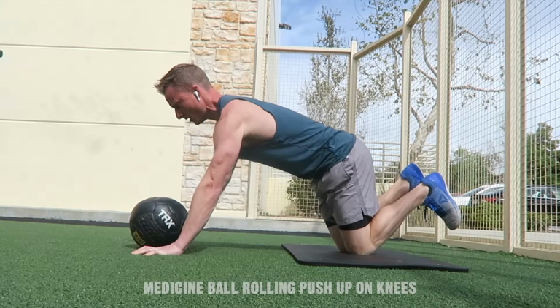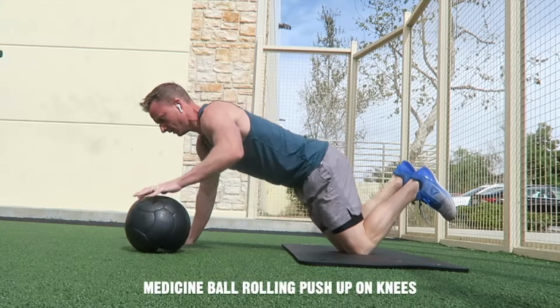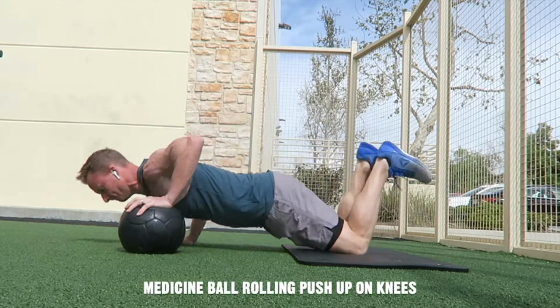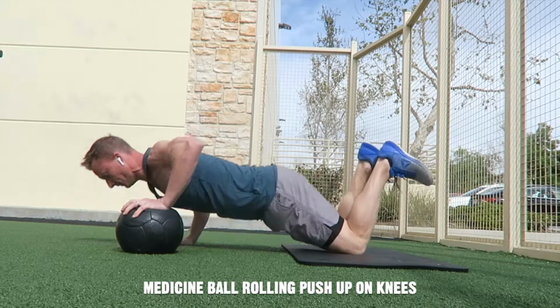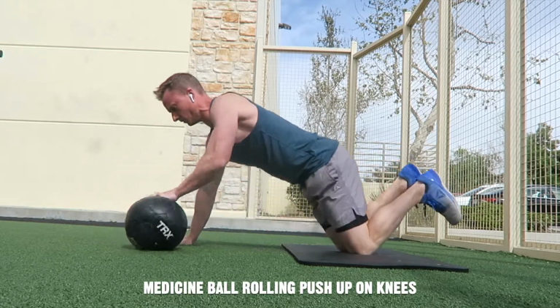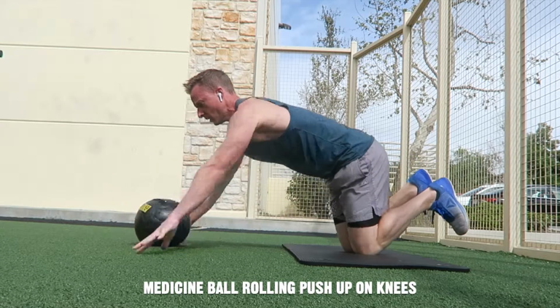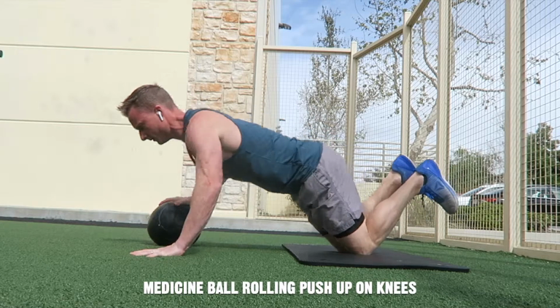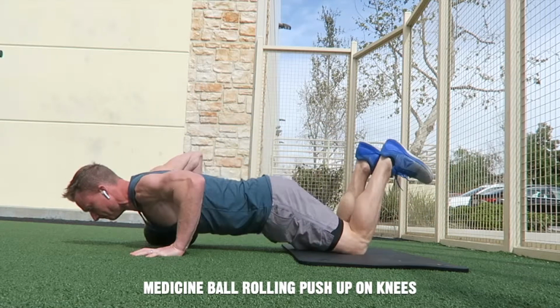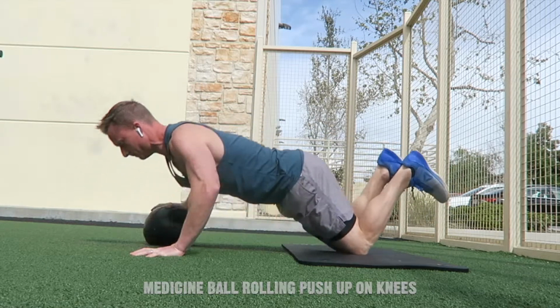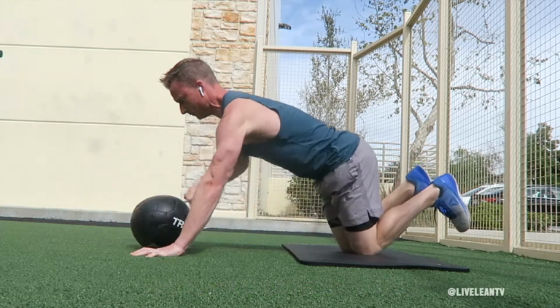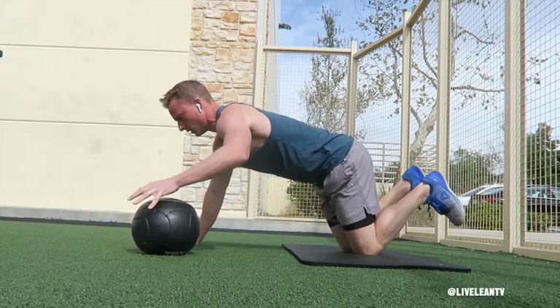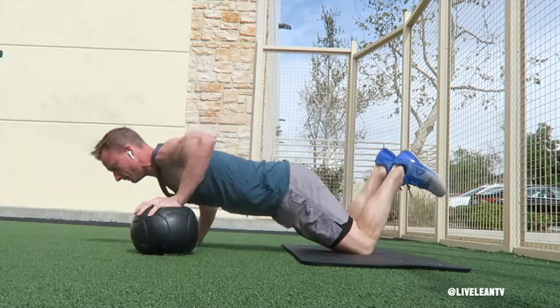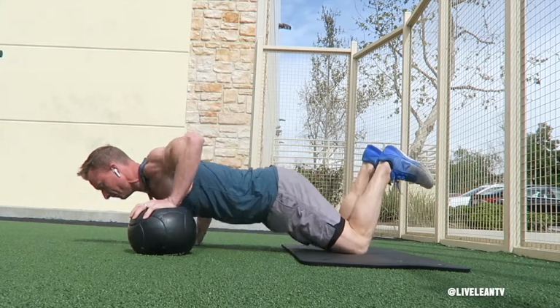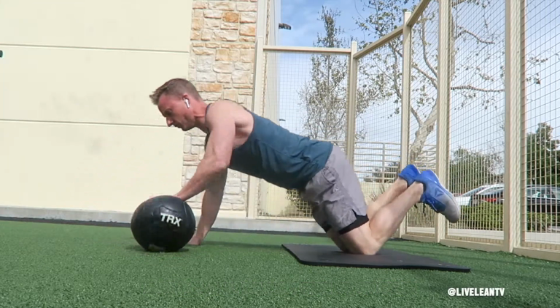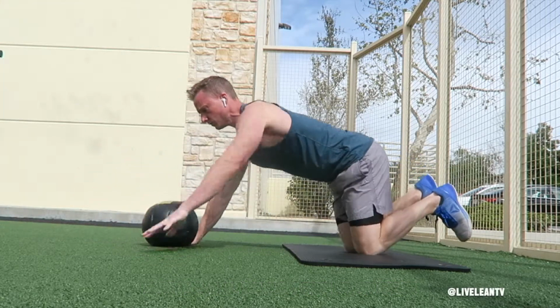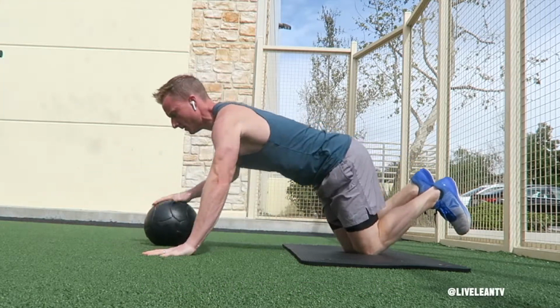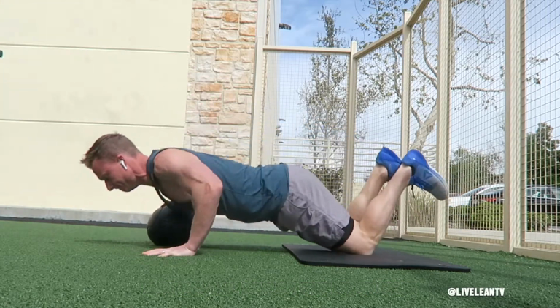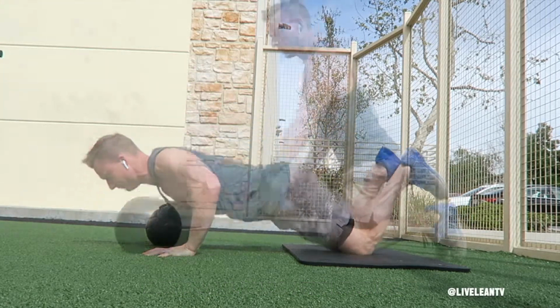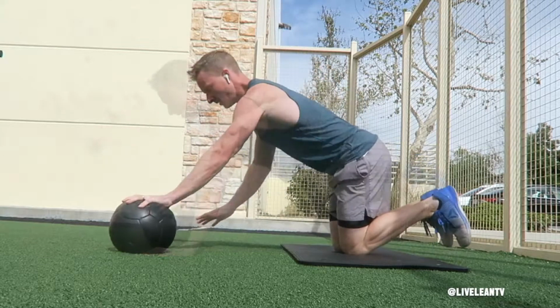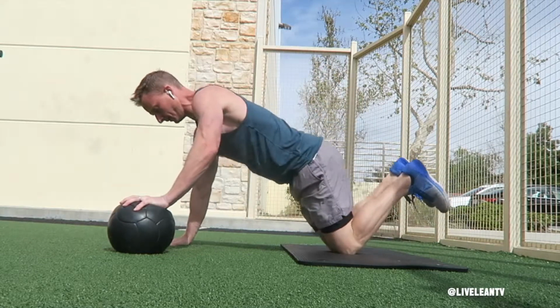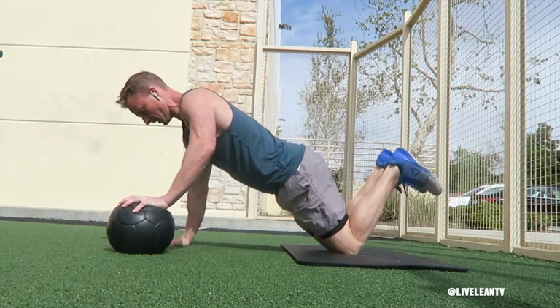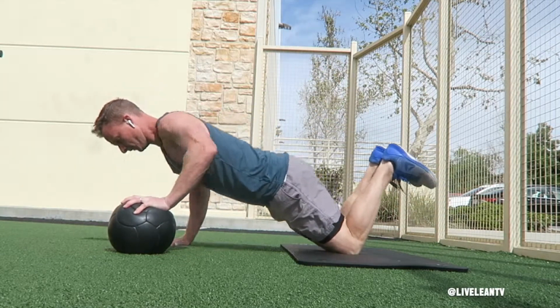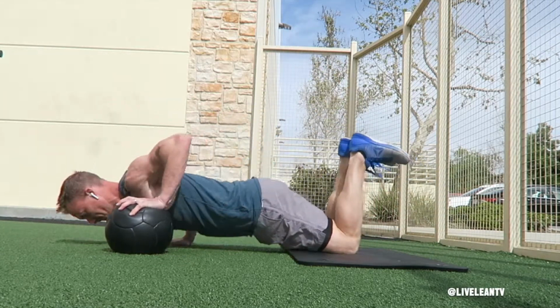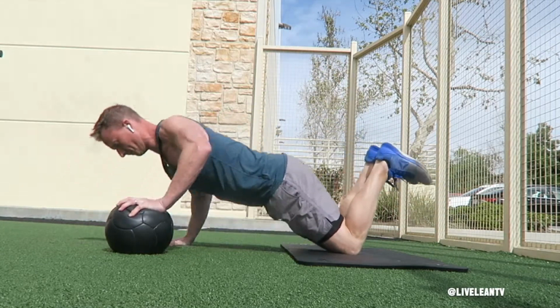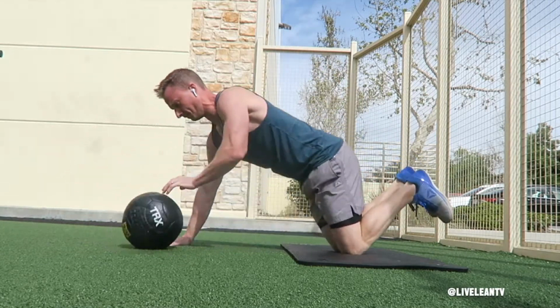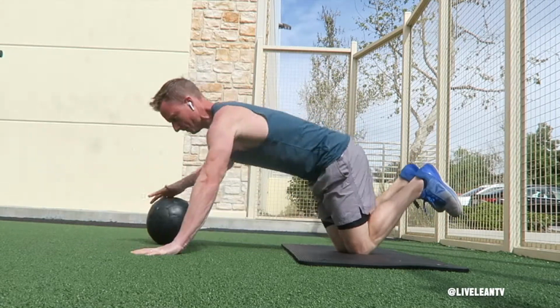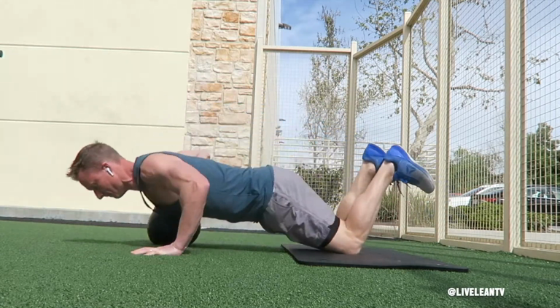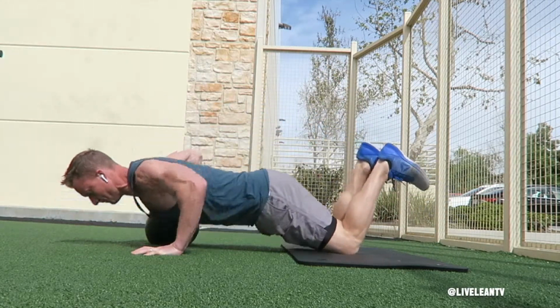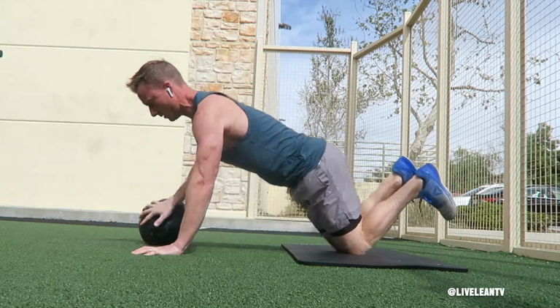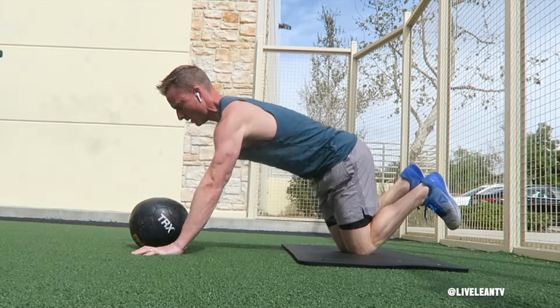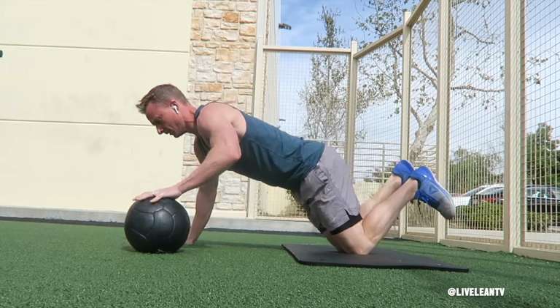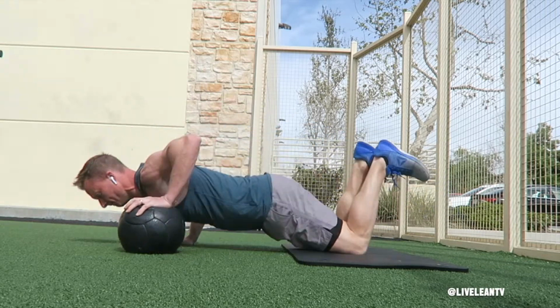The medicine ball rolling push-up on knees is a beginner modification that not only targets the chest but also improves coordination, balance, and core strength. To get started, get into a push-up position on your knees while placing one hand on top of the medicine ball with your other hand on the floor. Ensure you keep your core contracted to maintain a strong flat back, as well as assisting you in balancing your body.